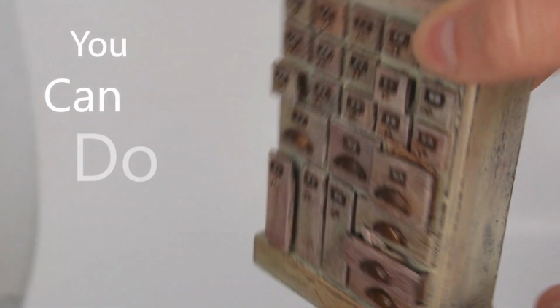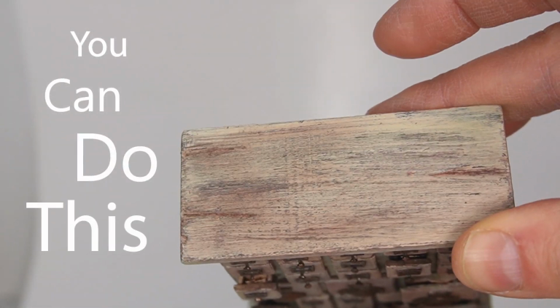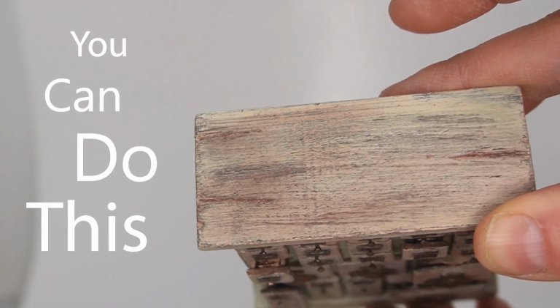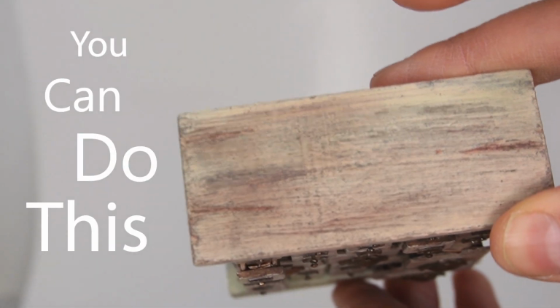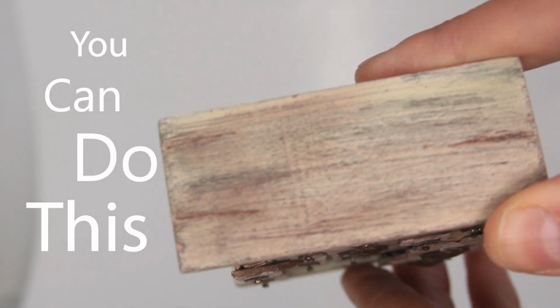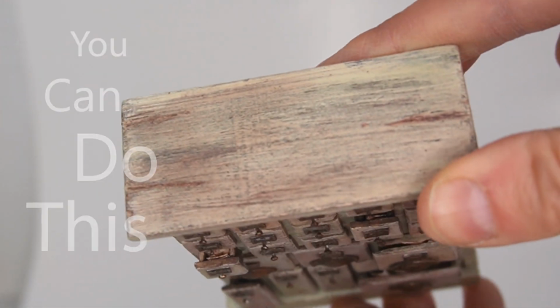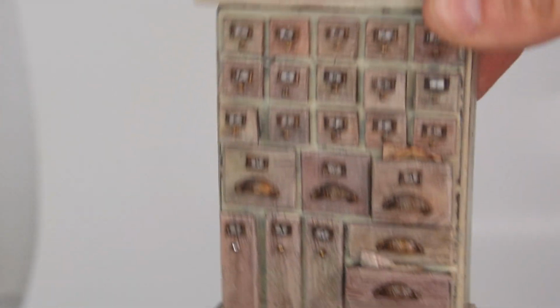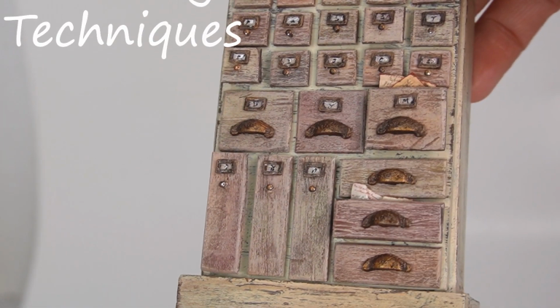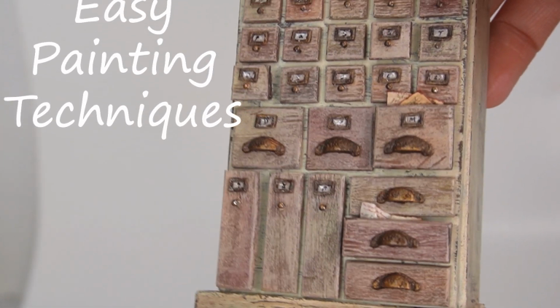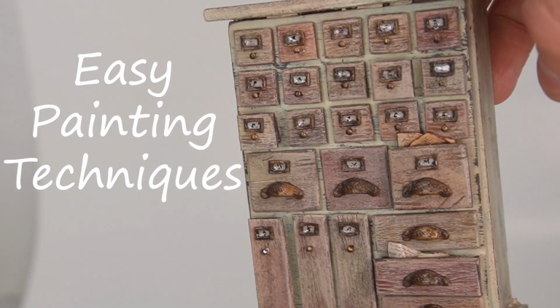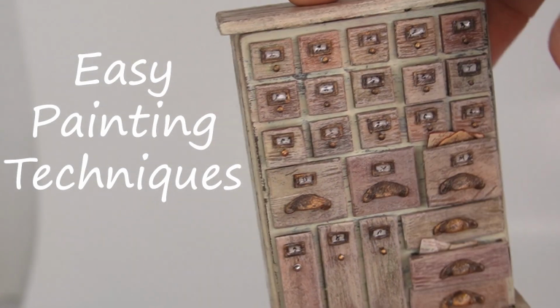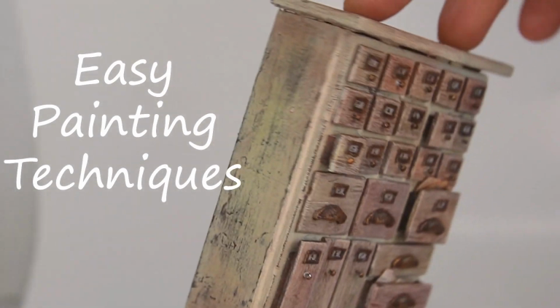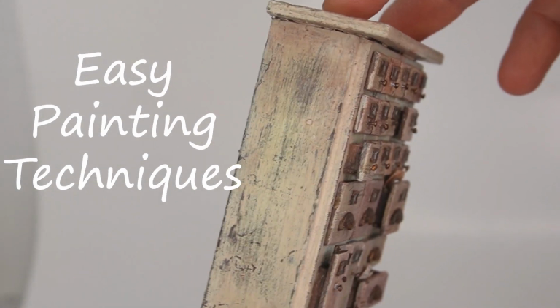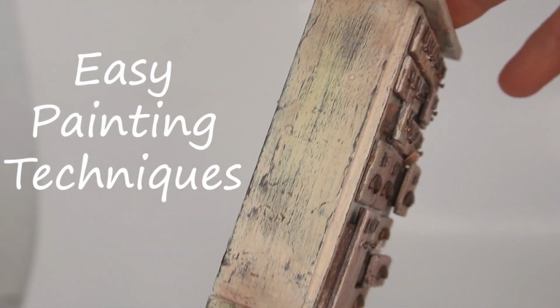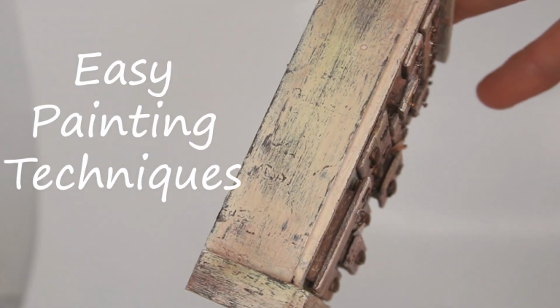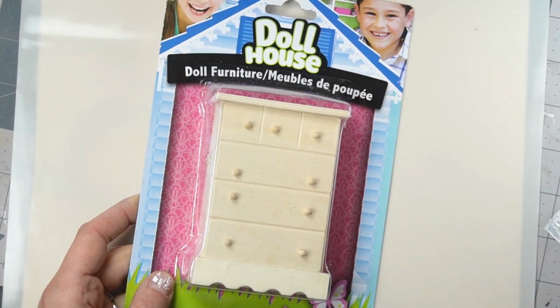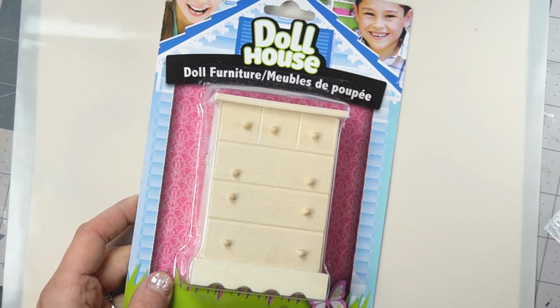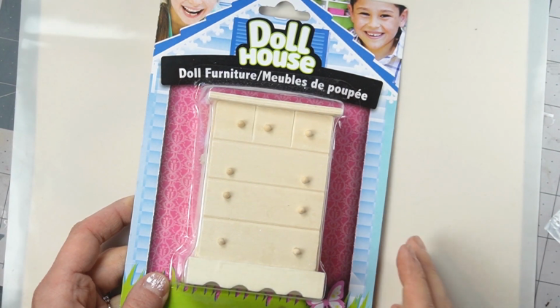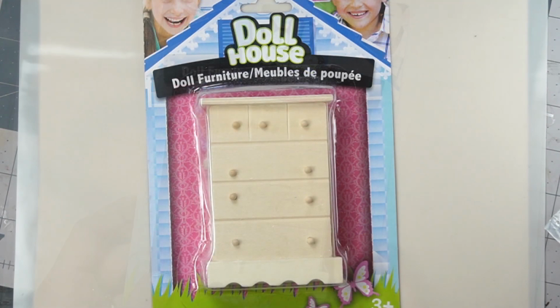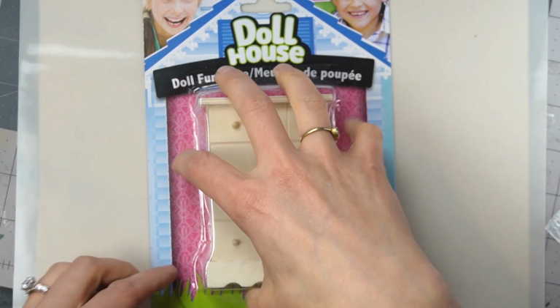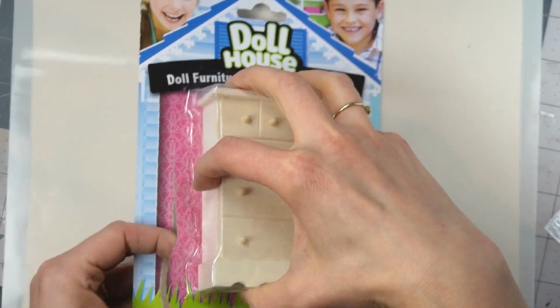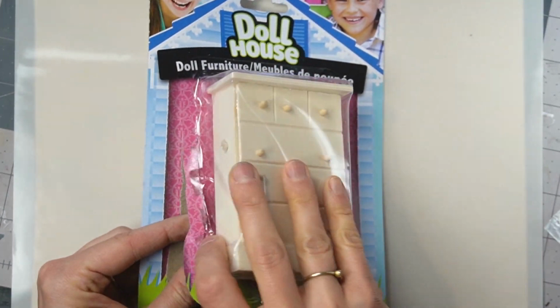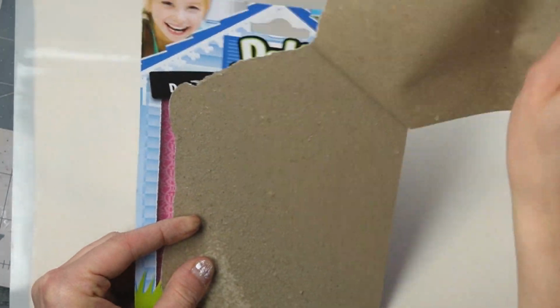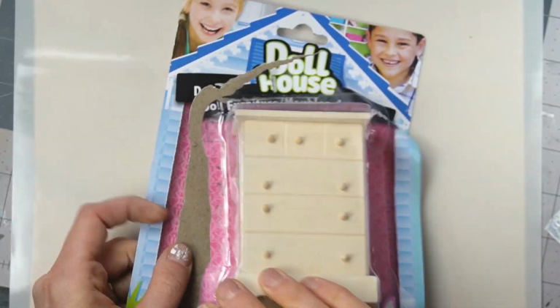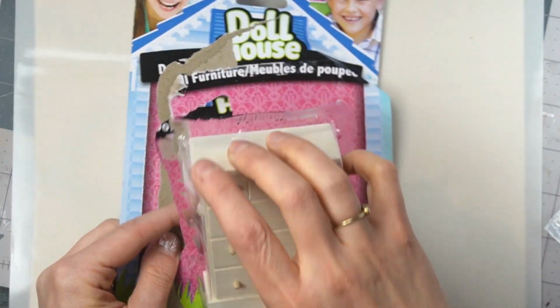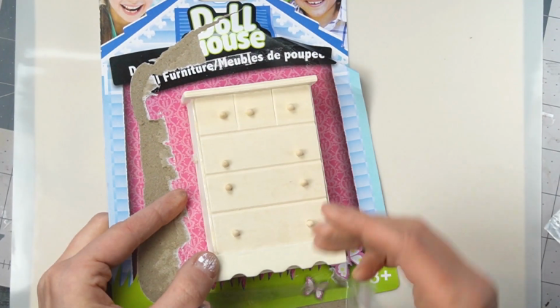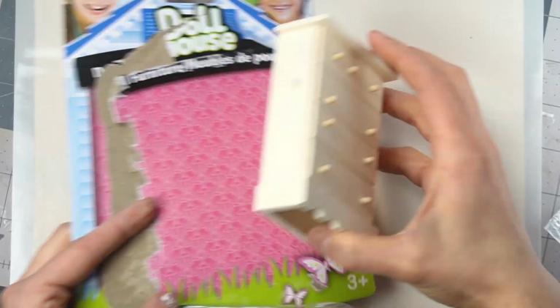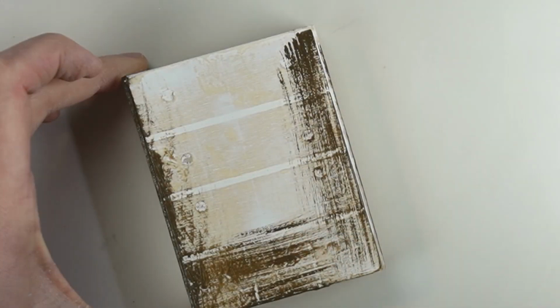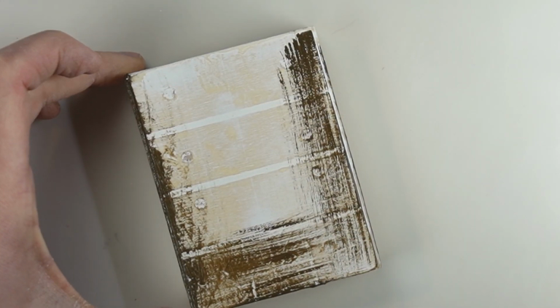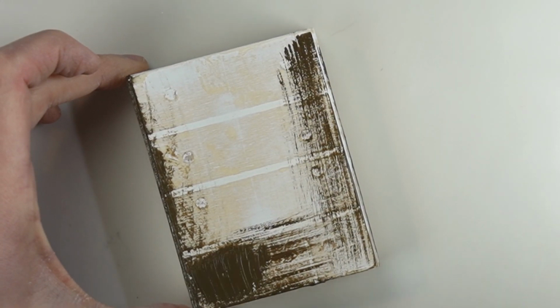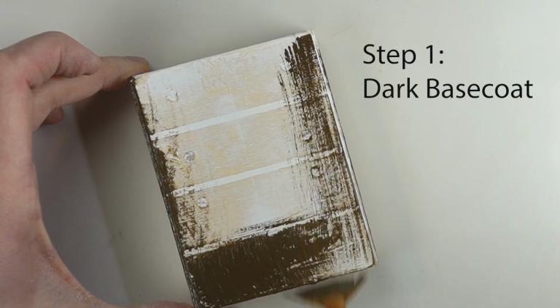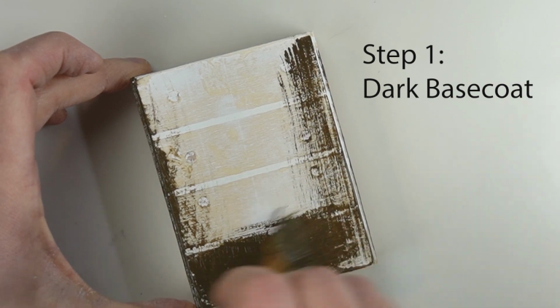Today I'm showing you two easy painting techniques to age your miniatures. Welcome everyone — I will be transforming this cheap piece of wood furniture into a priceless antique, and that starts with...